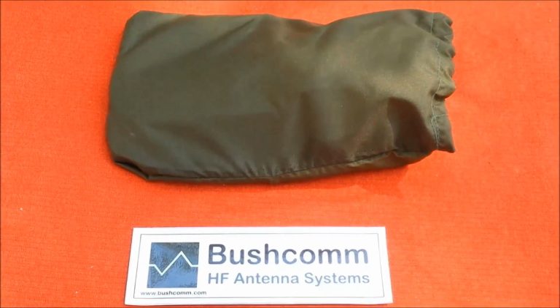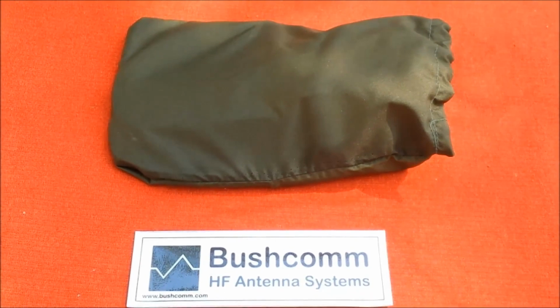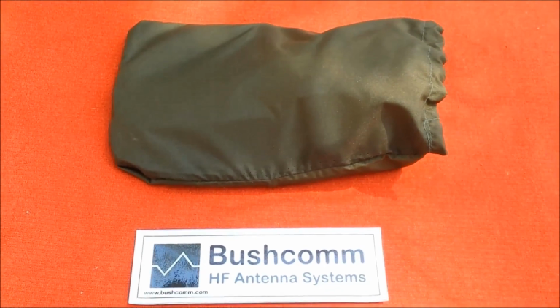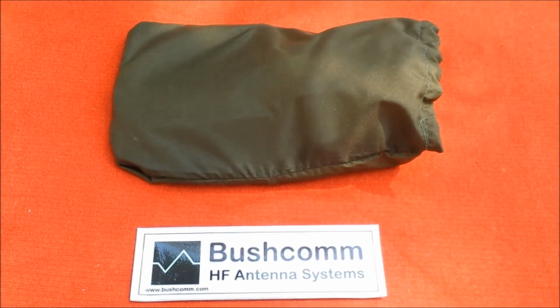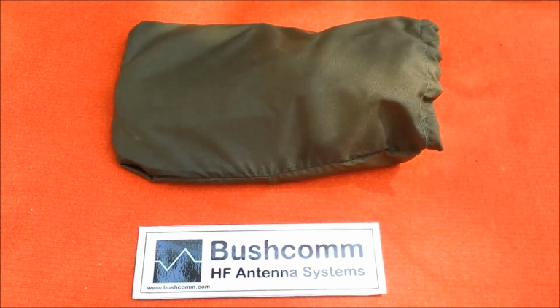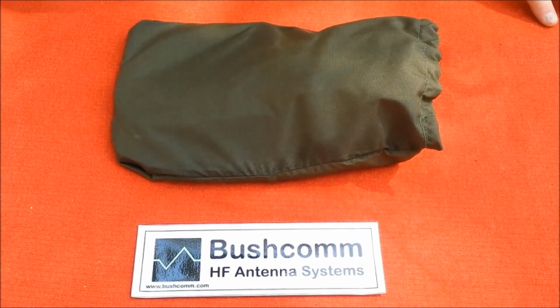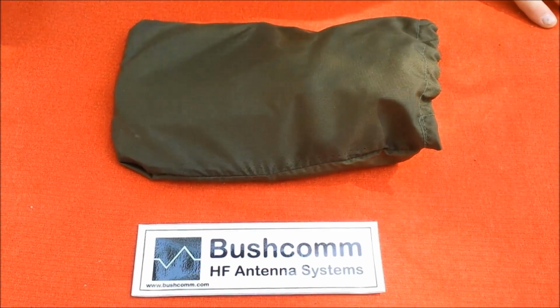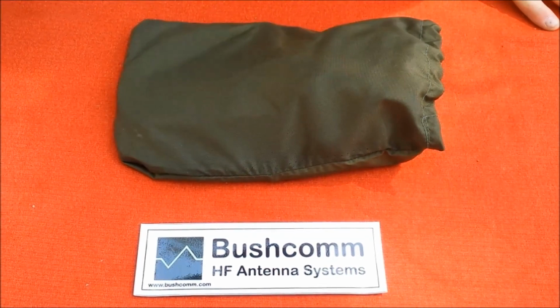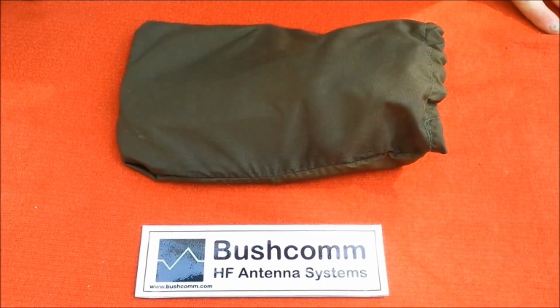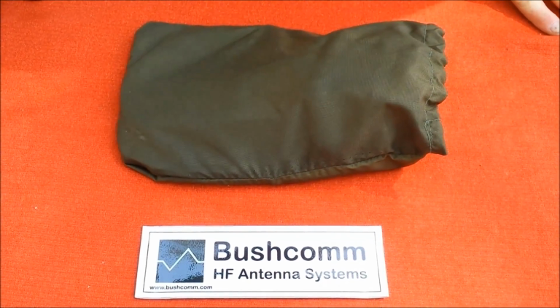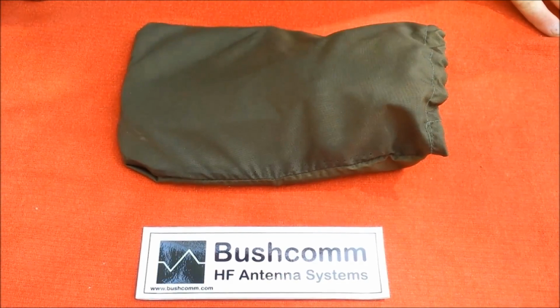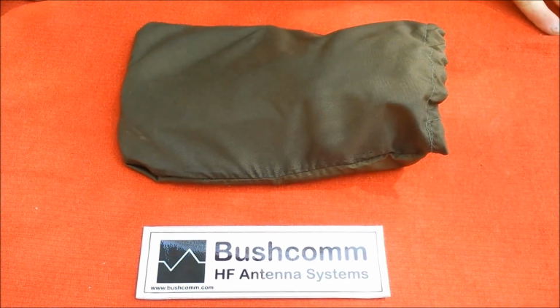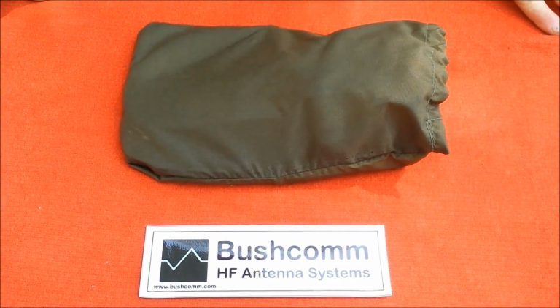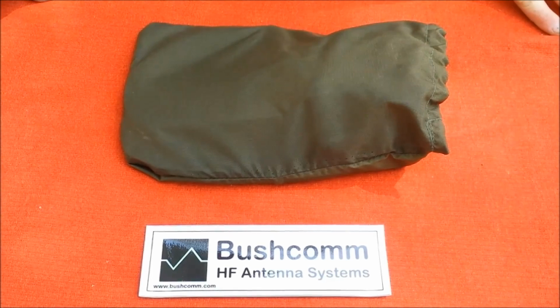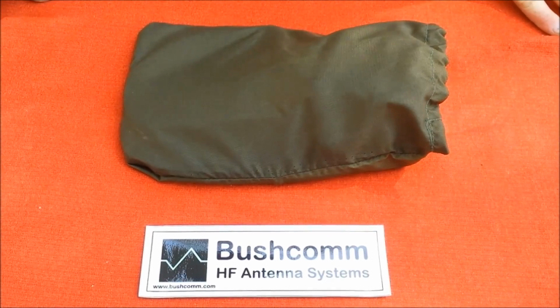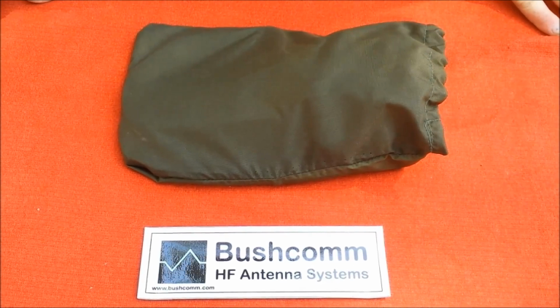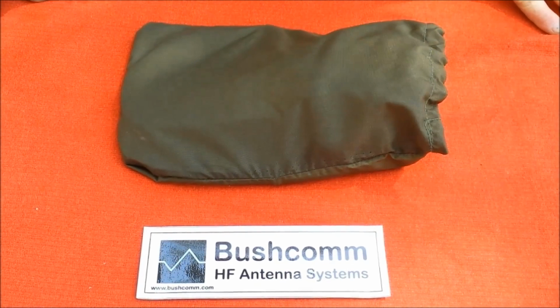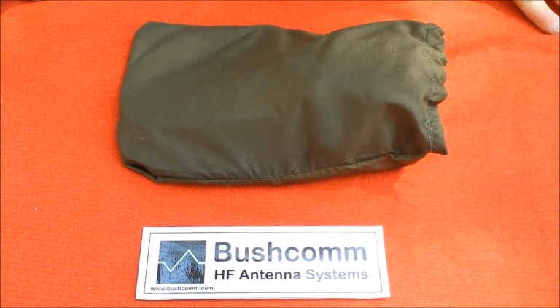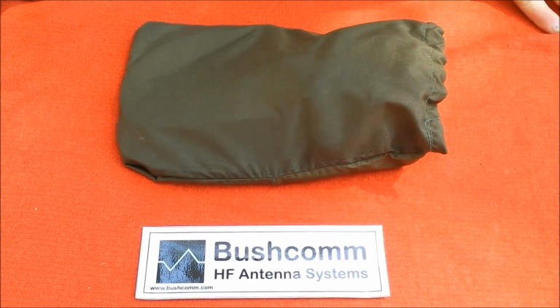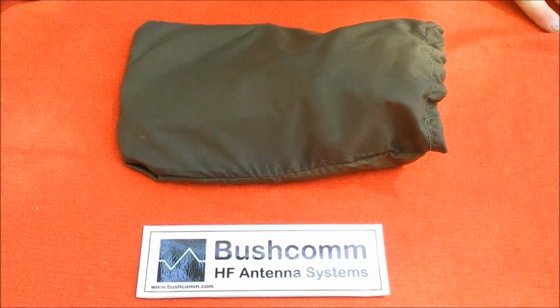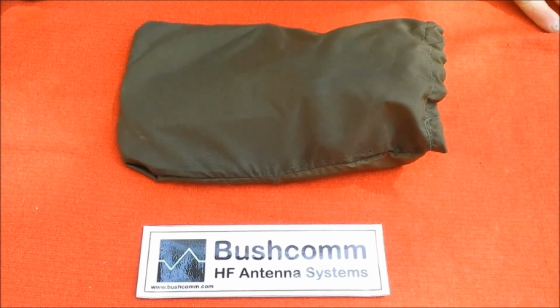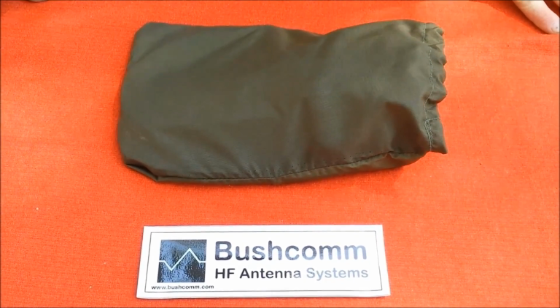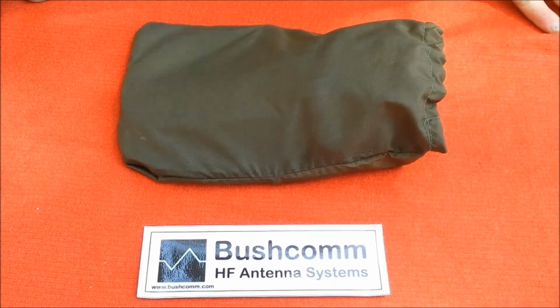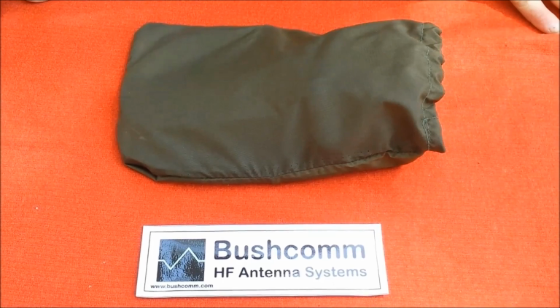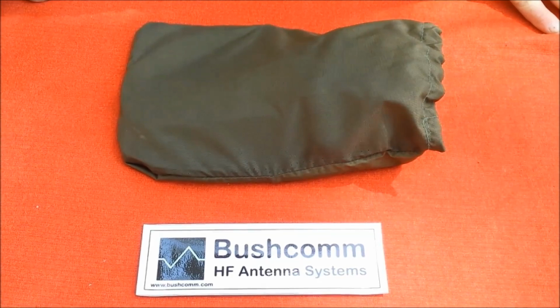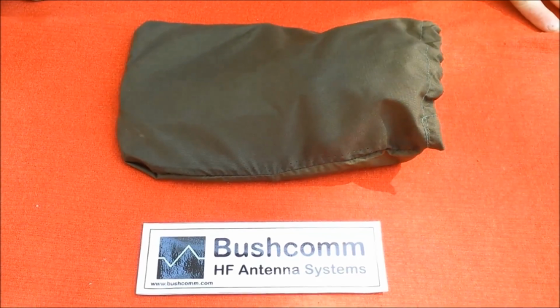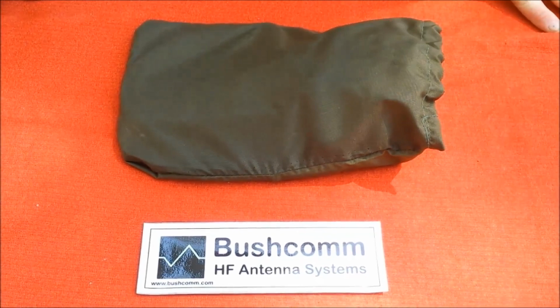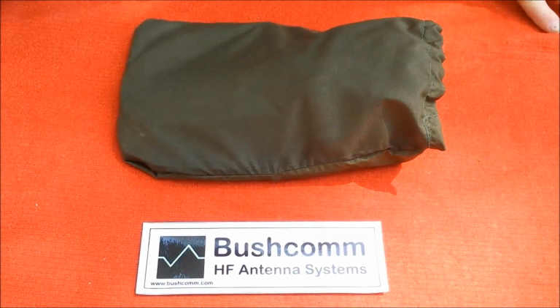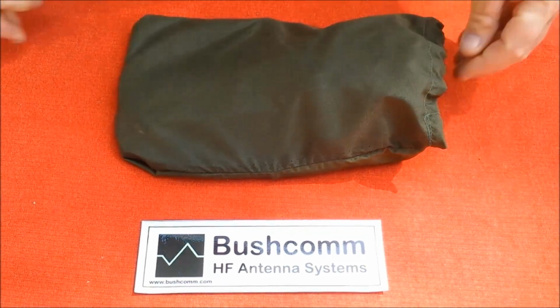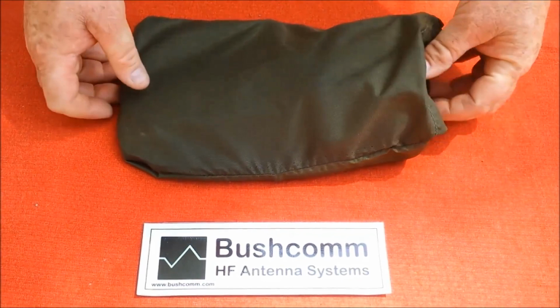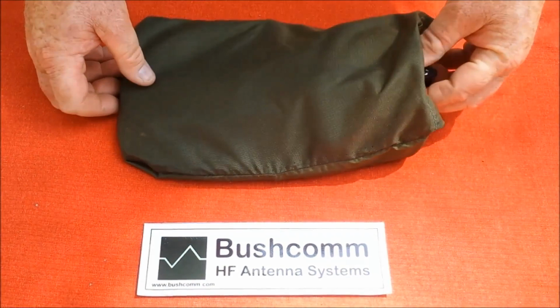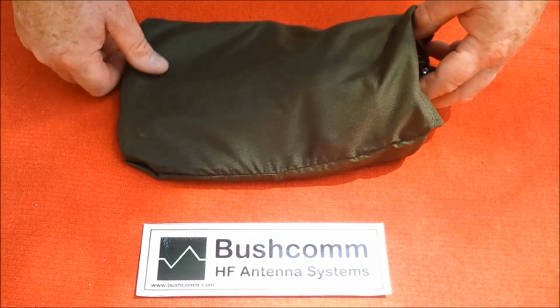Hi everyone, it's Rod here from Bushcom. Just making a quick YouTube clip to talk about our MIL-1 True Broadband Throw-Out Military Antenna.